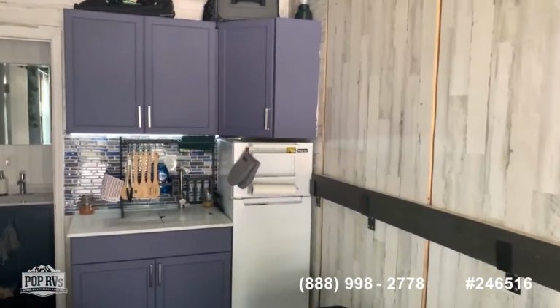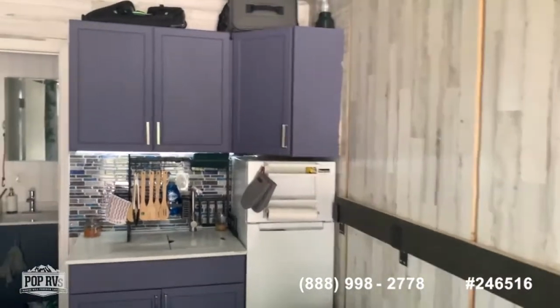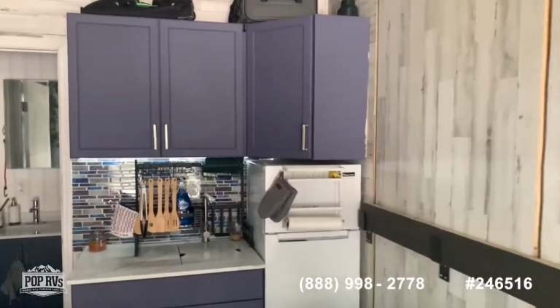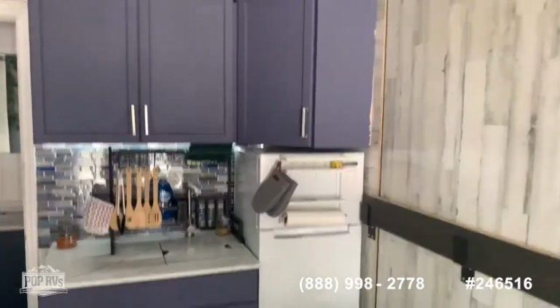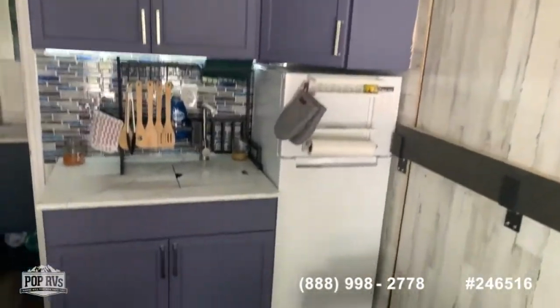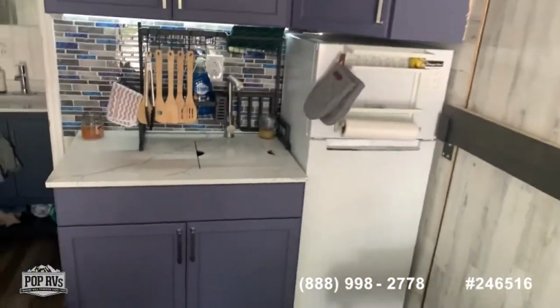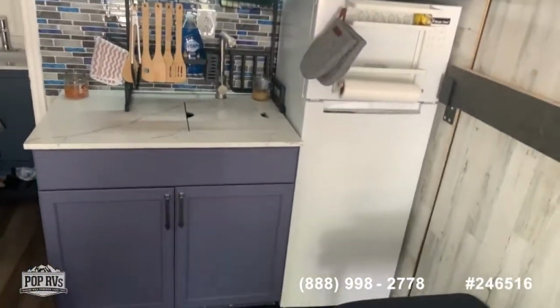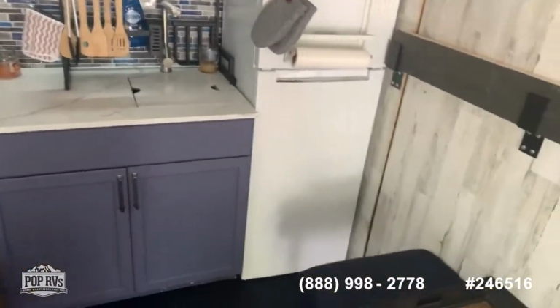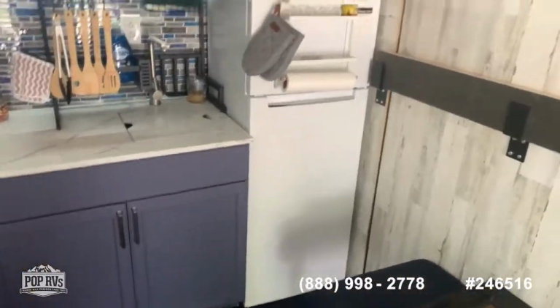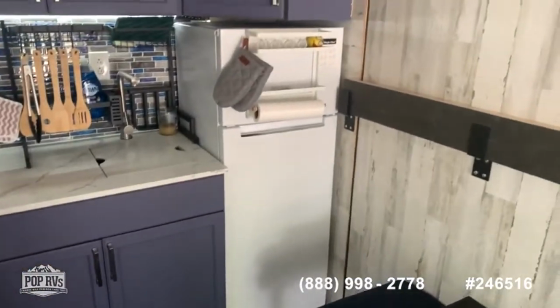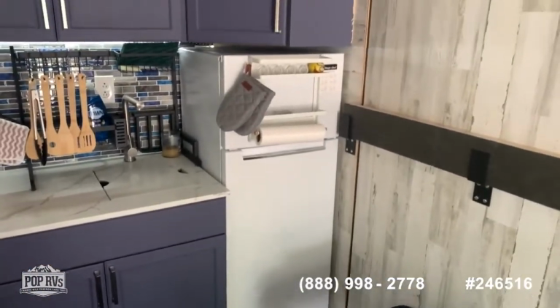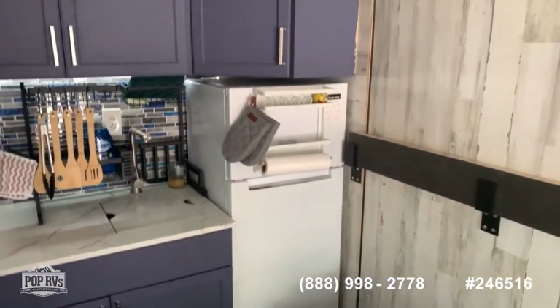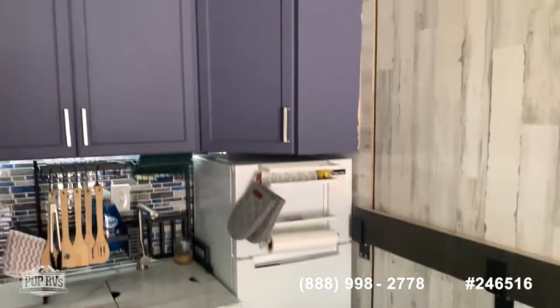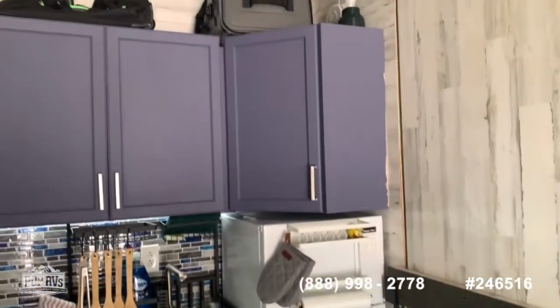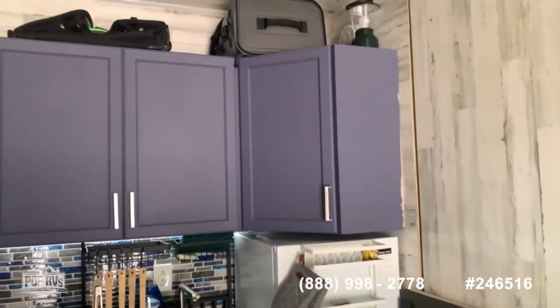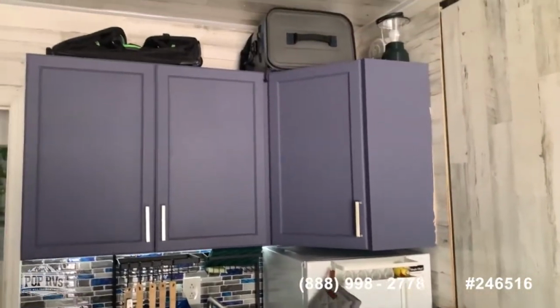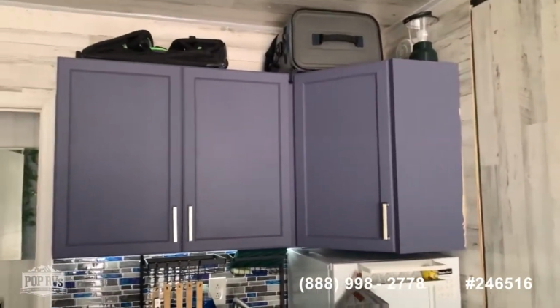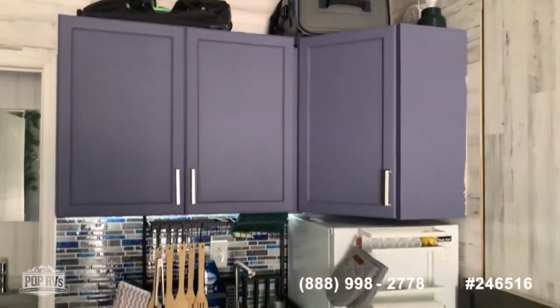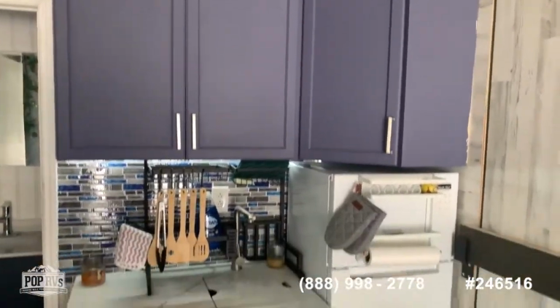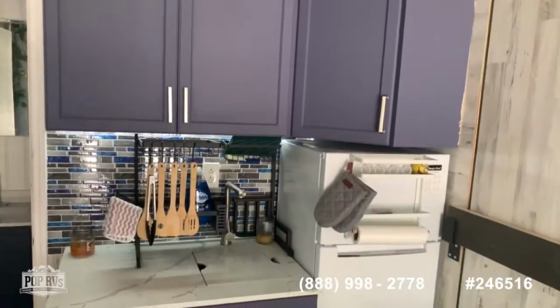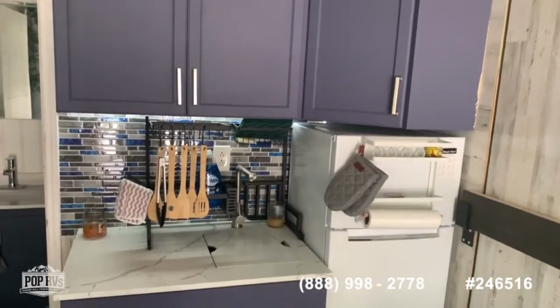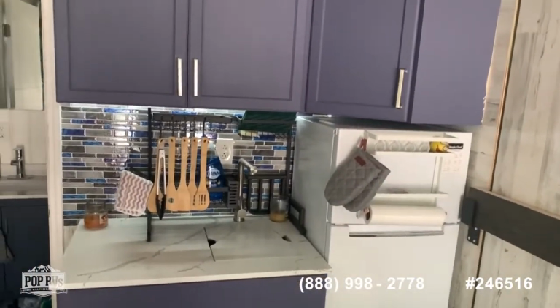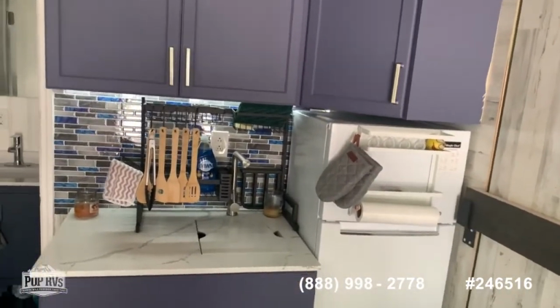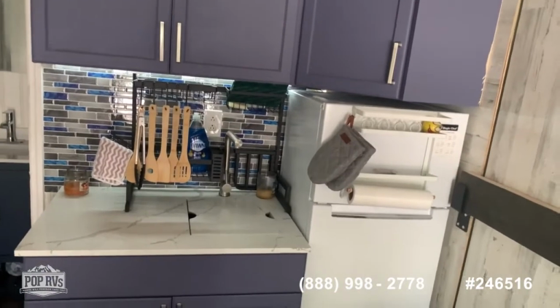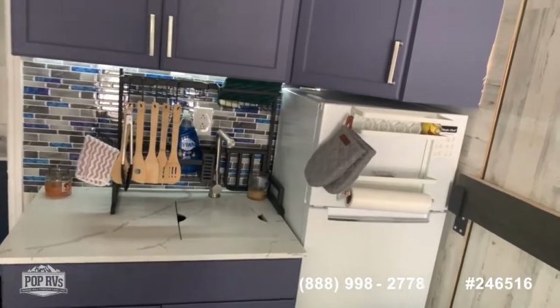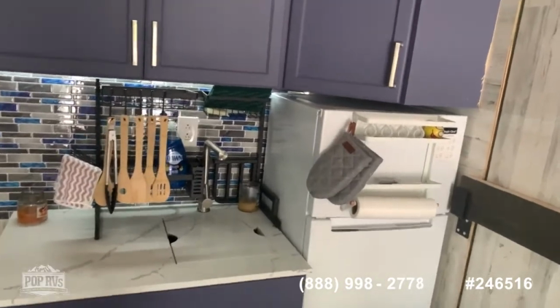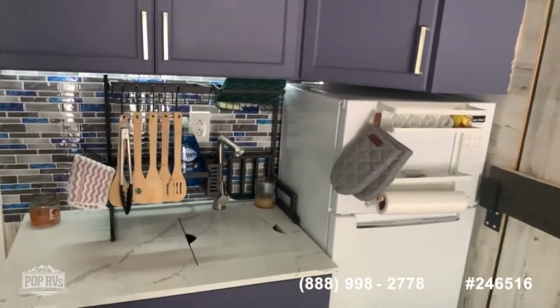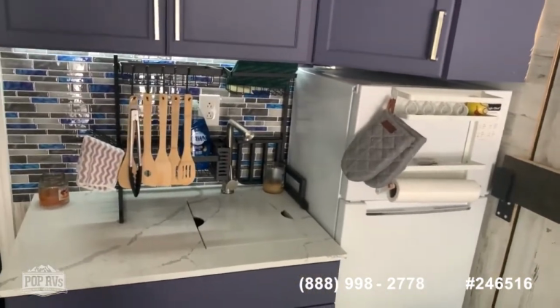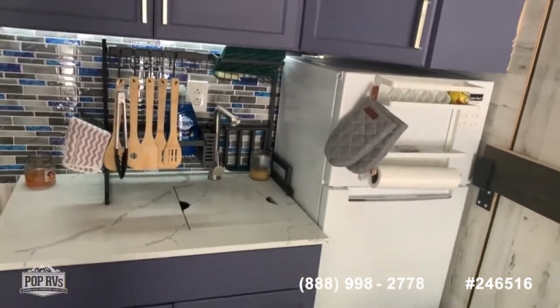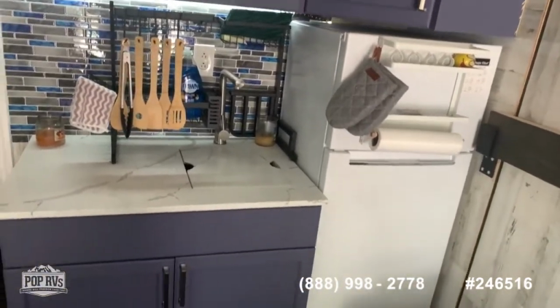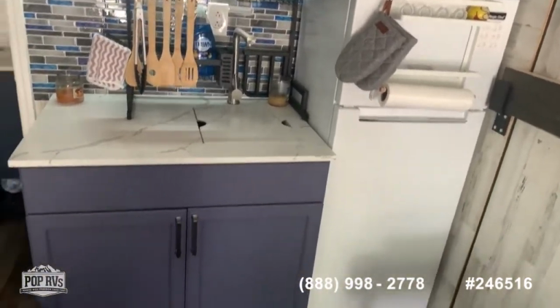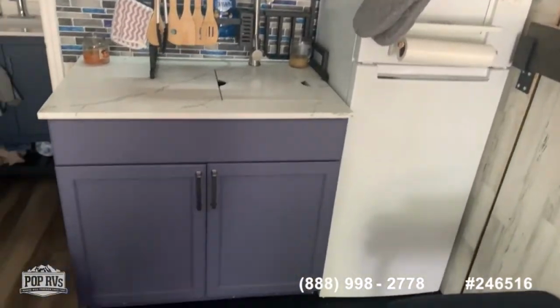Next, we move forward to the galley area. You have your refrigerator and lots of storage around. You also have a granite countertop with a sink and storage underneath.